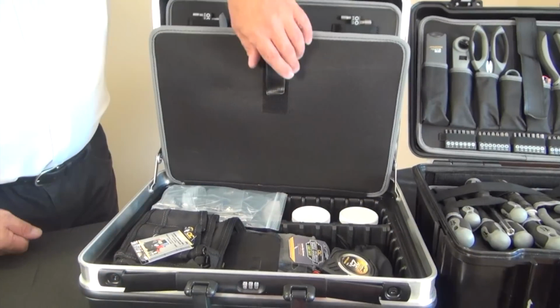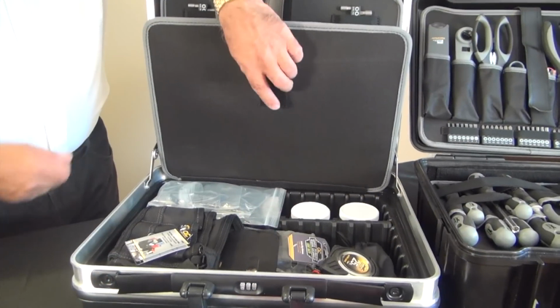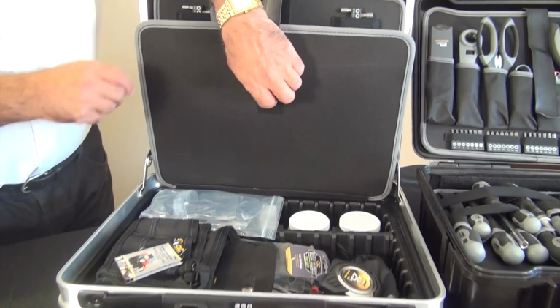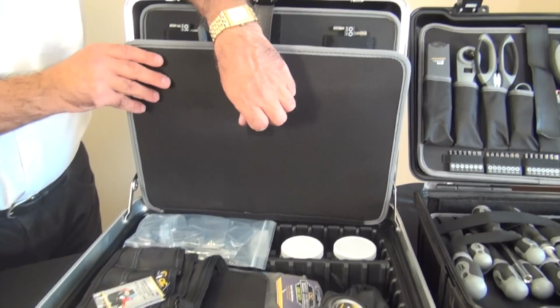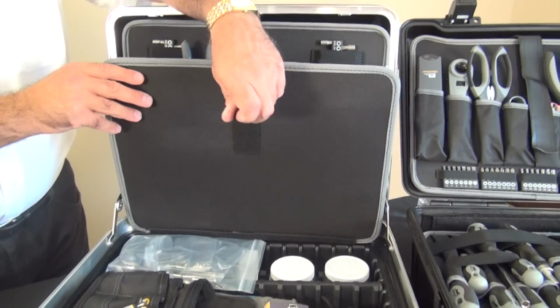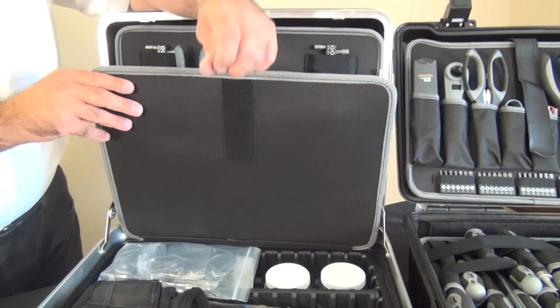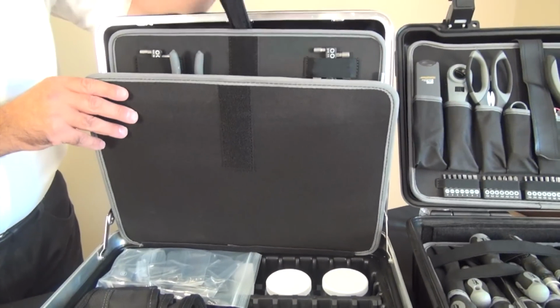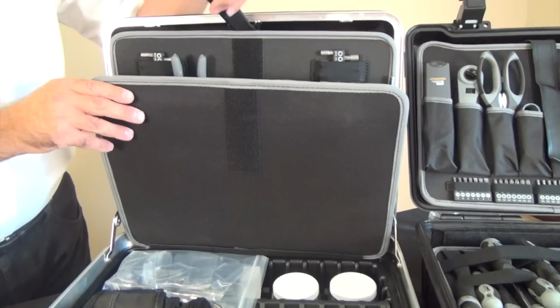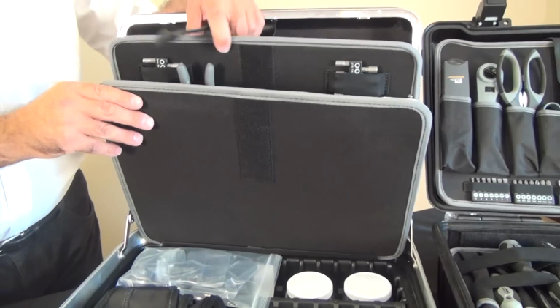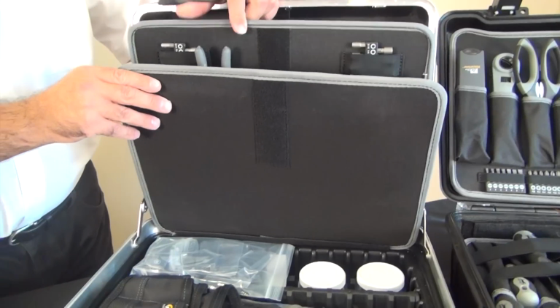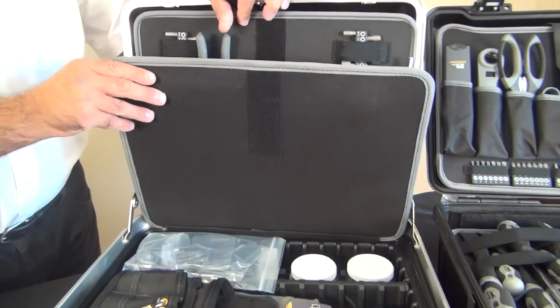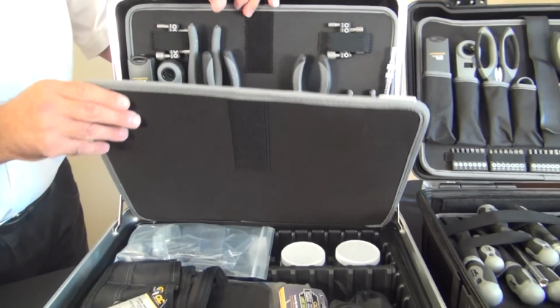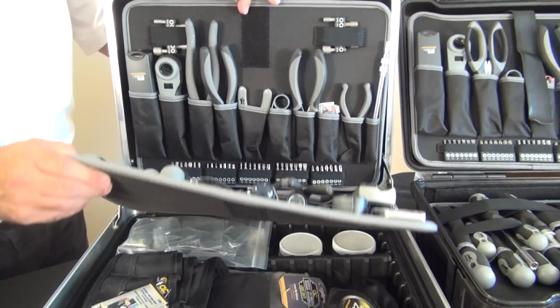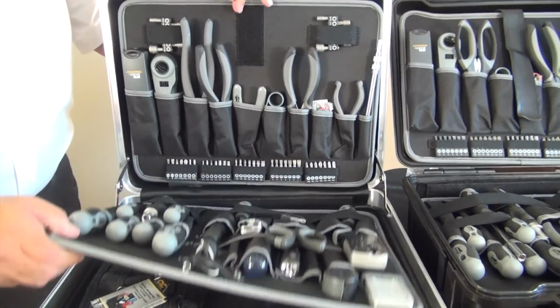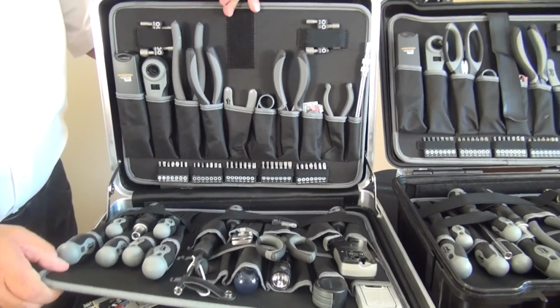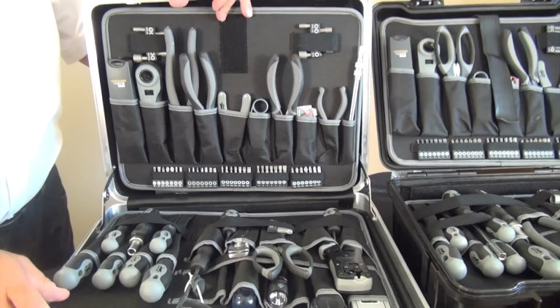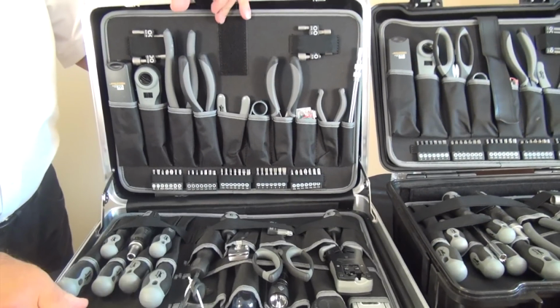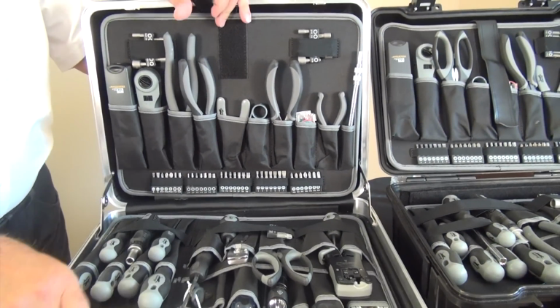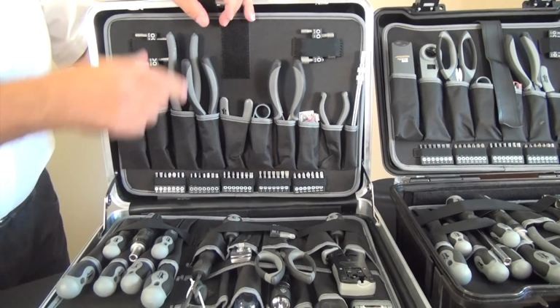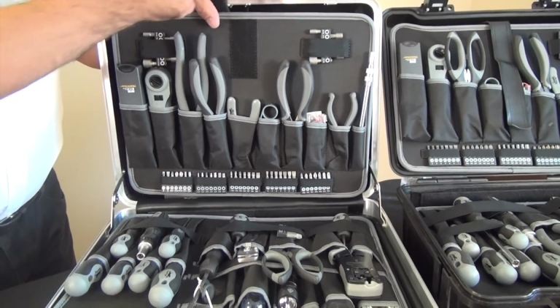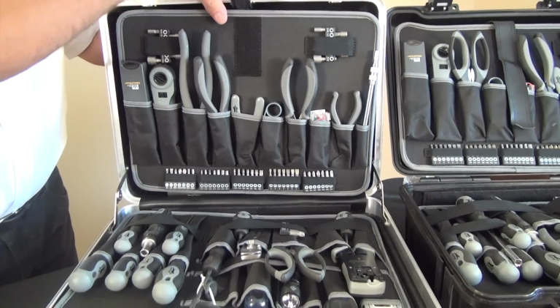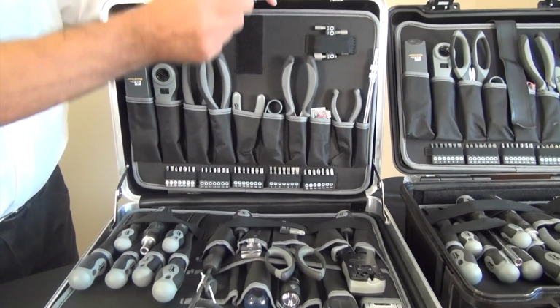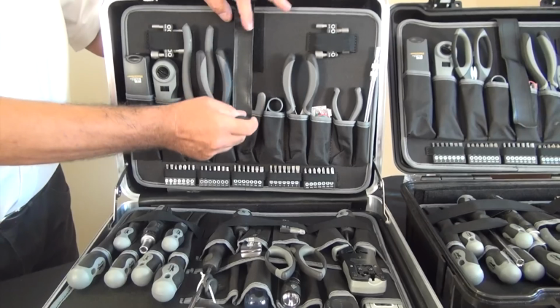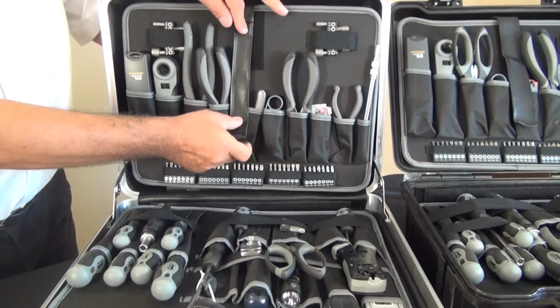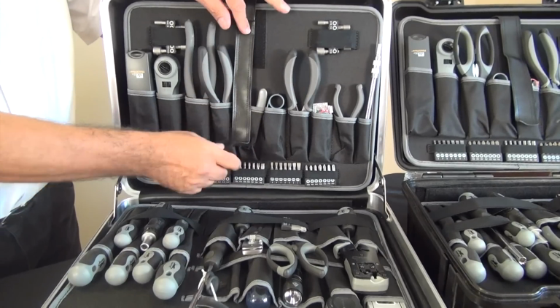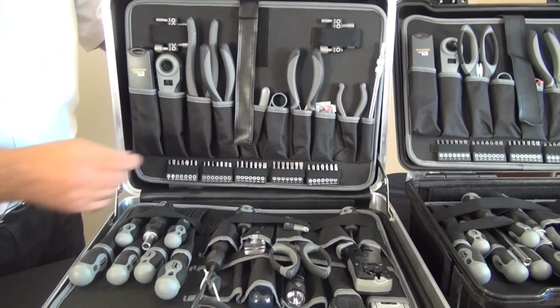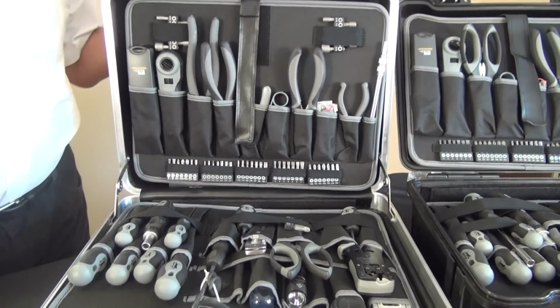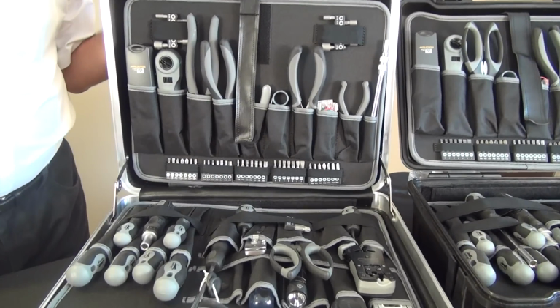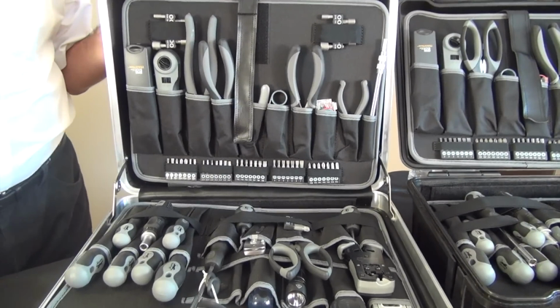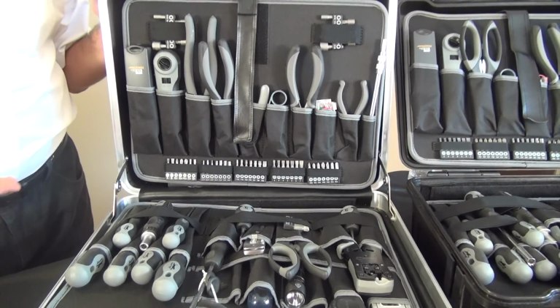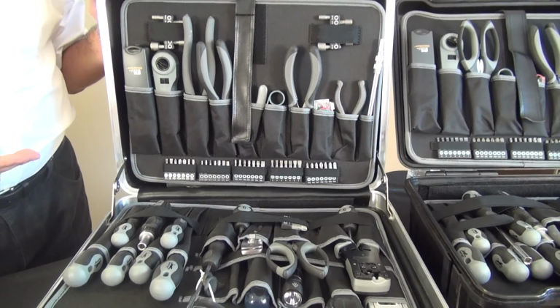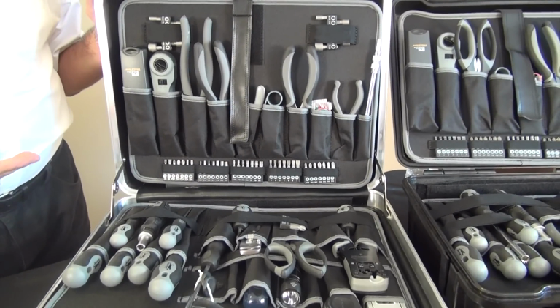Notice the functionality of the long velcro strap that allows you to hold up the bottom pallet. Just look at how it closes and what a beautiful case it is.